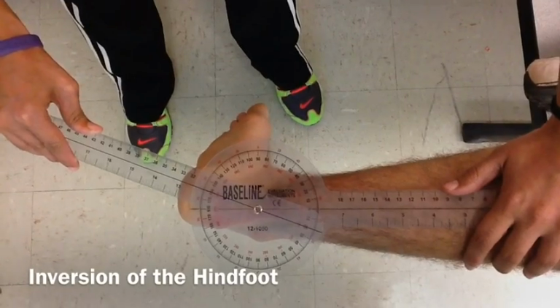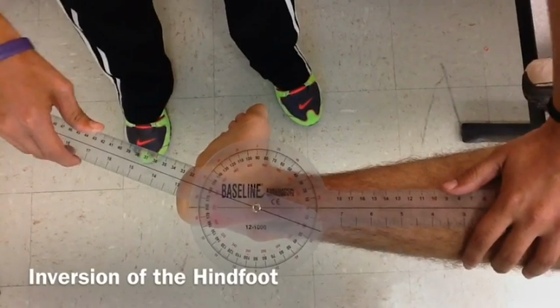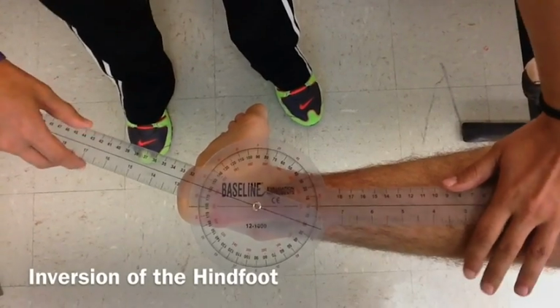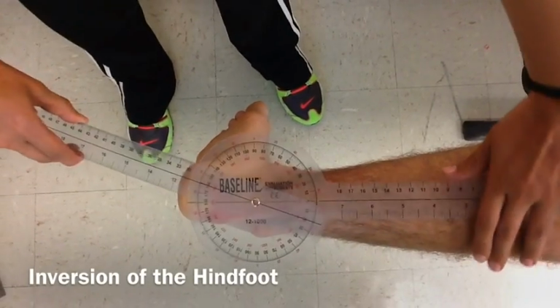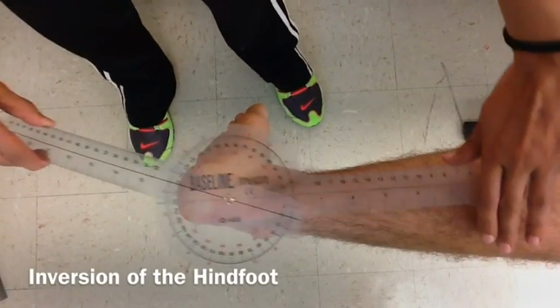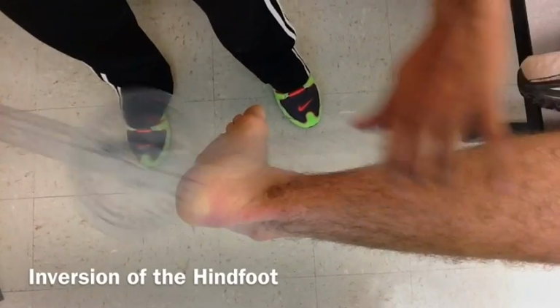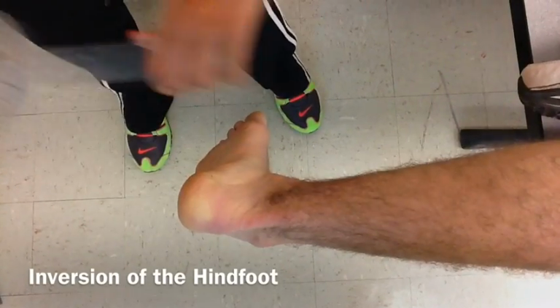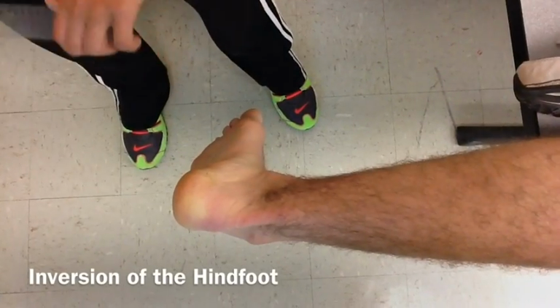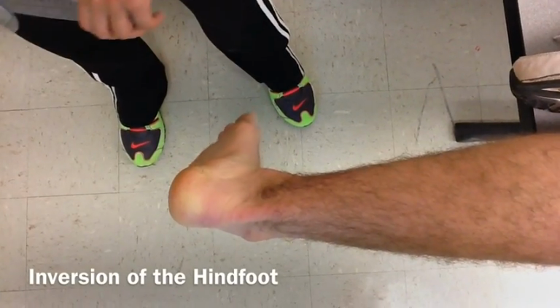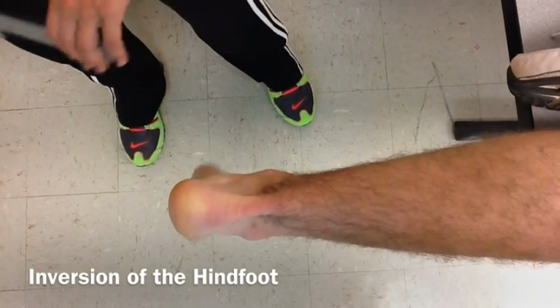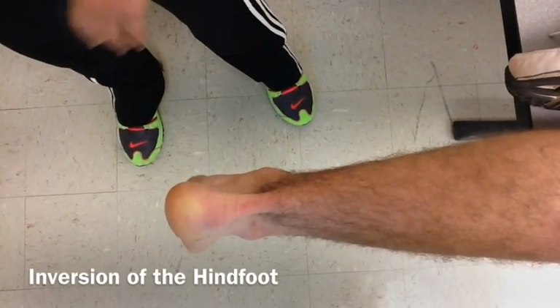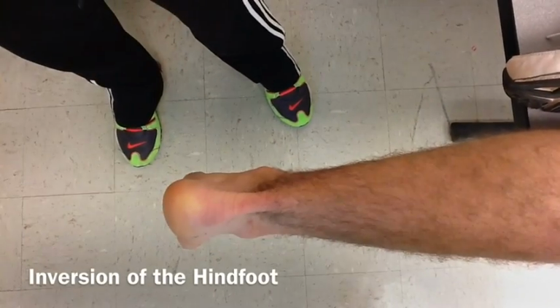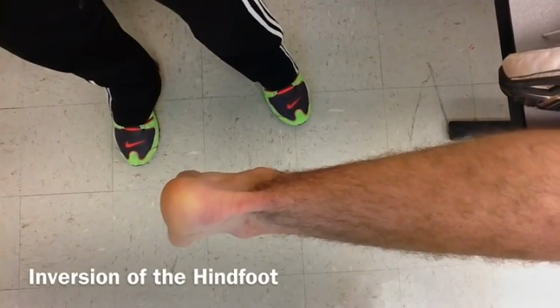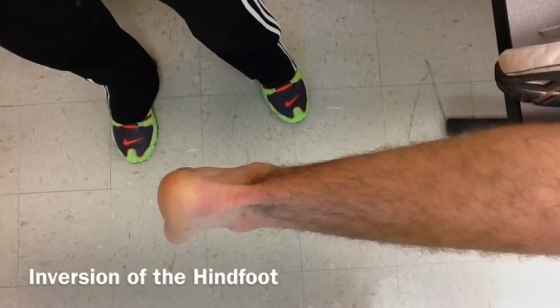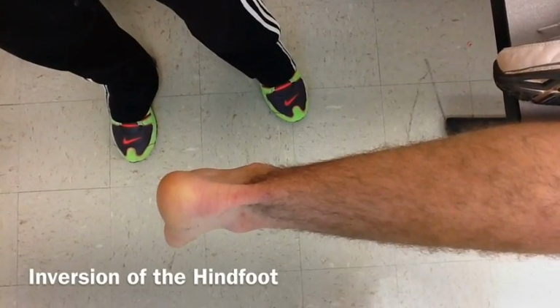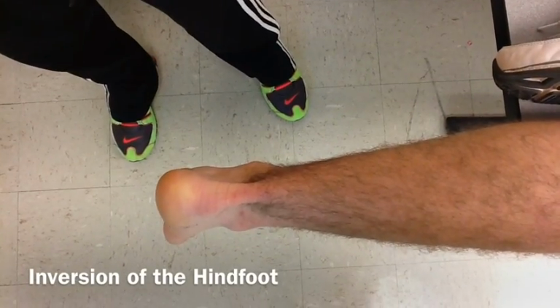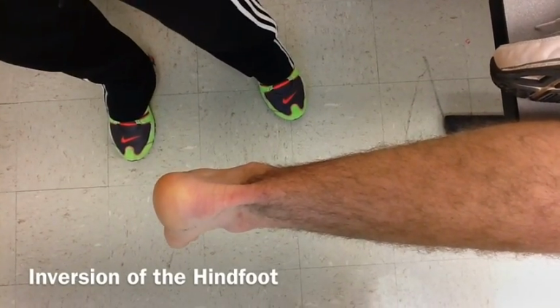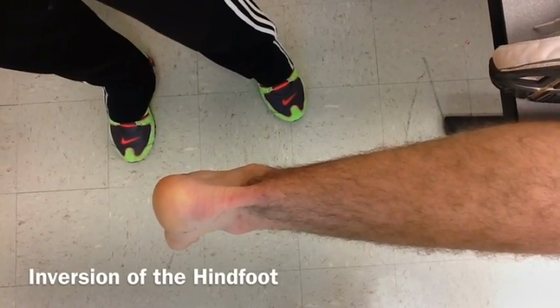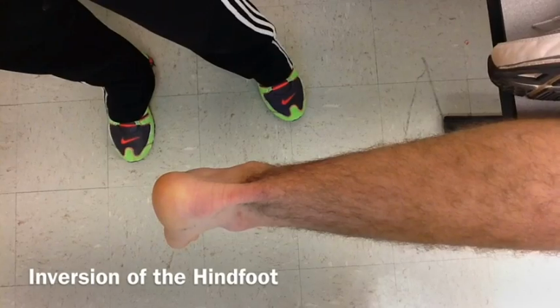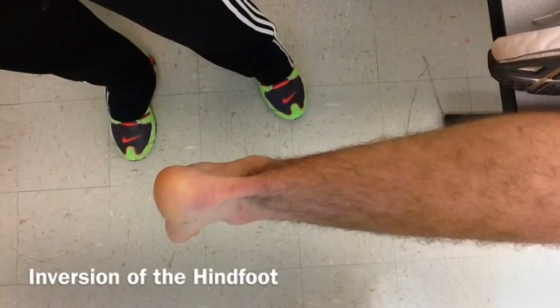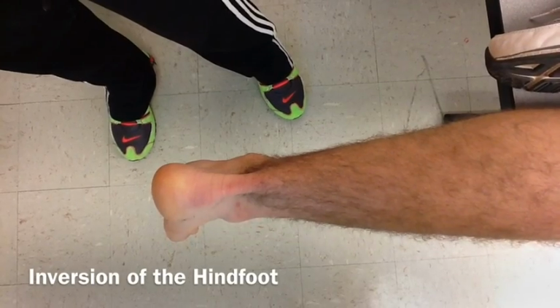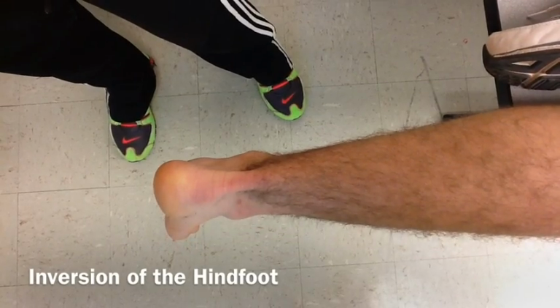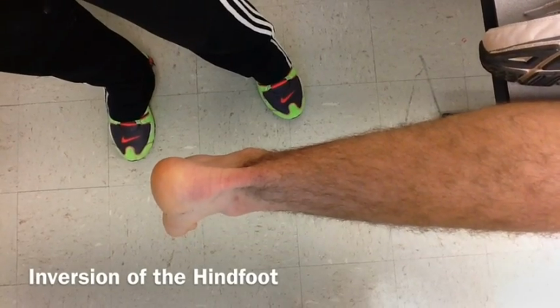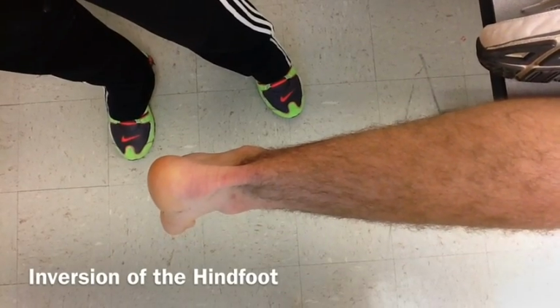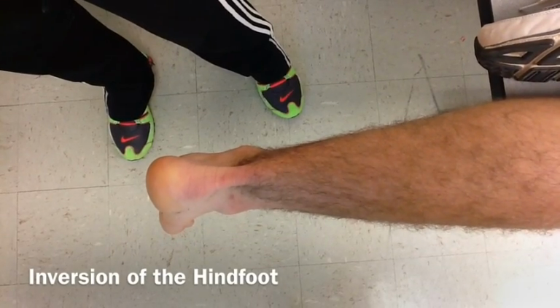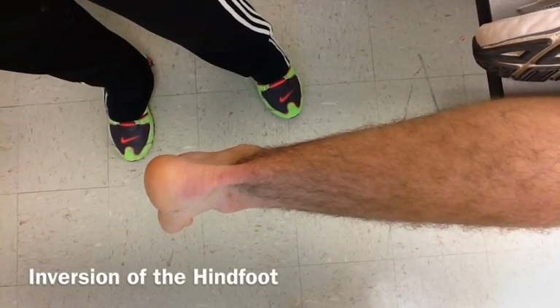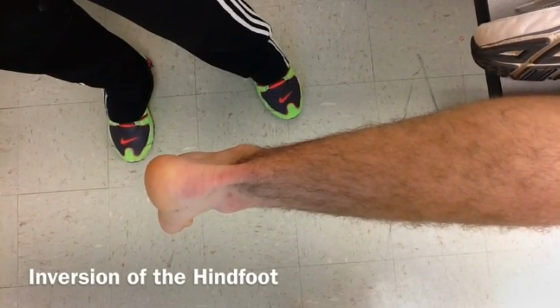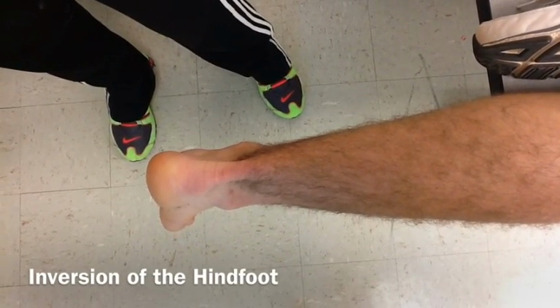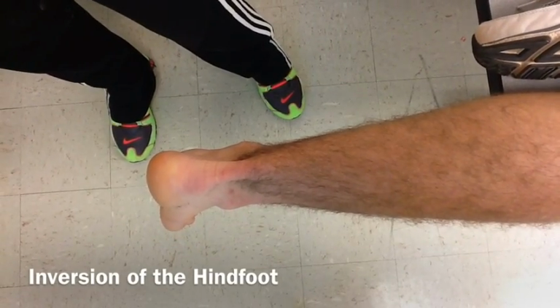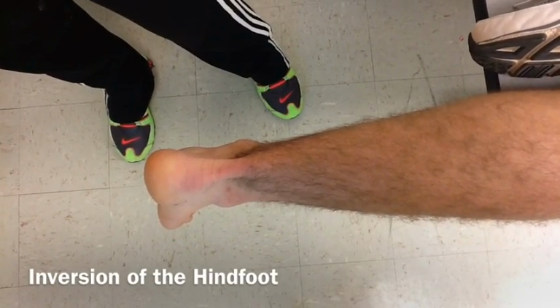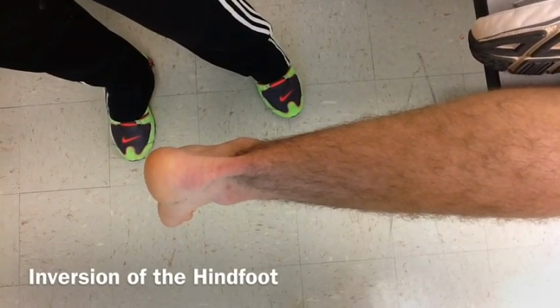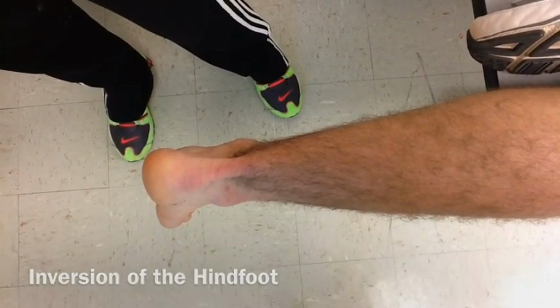The result is 20 degrees range of motion. This is normal because the normal range of motion for inversion of the hind foot is 5 to 25 degrees.